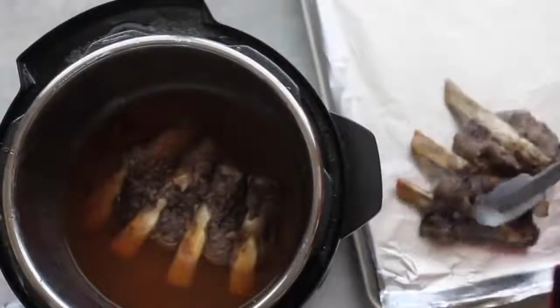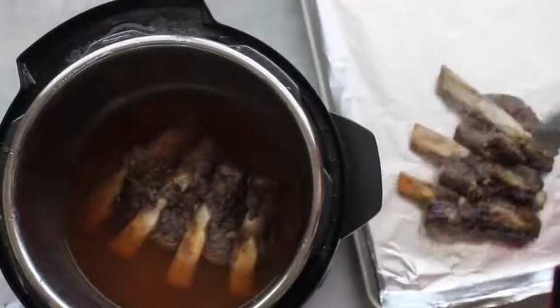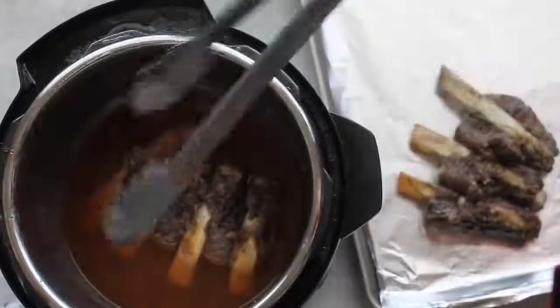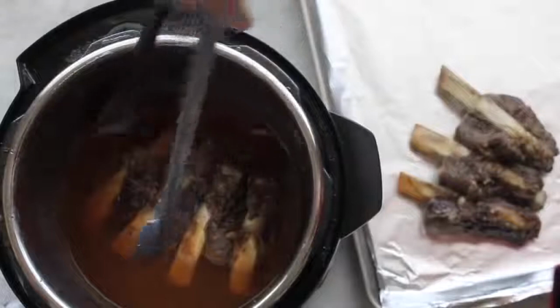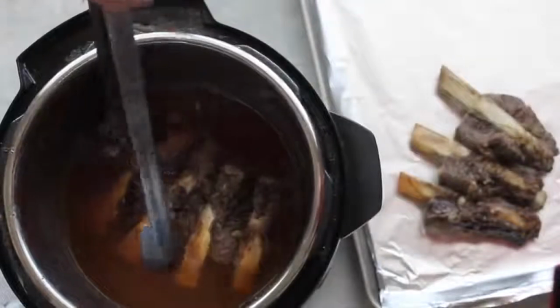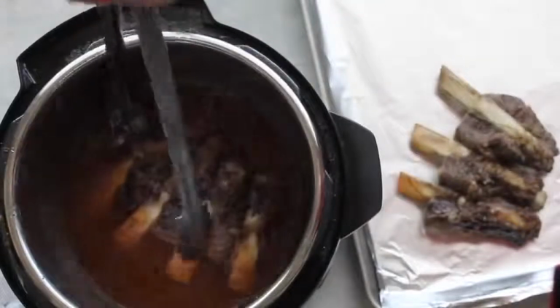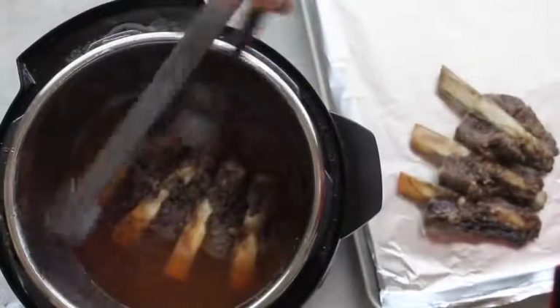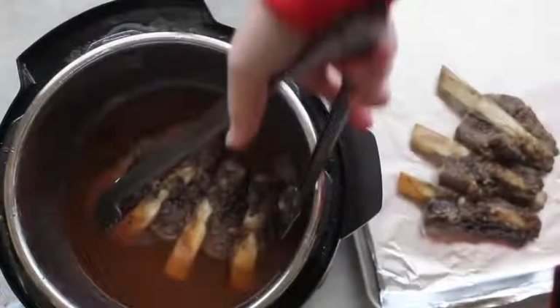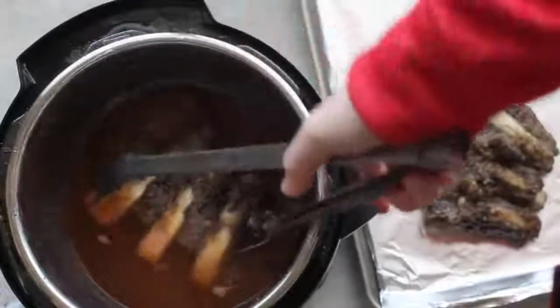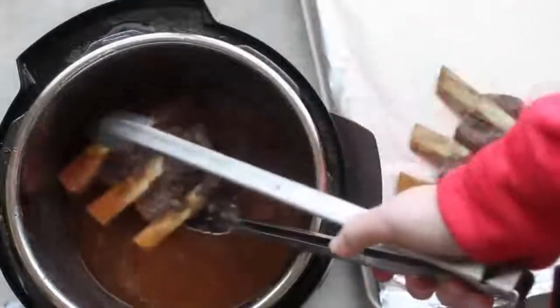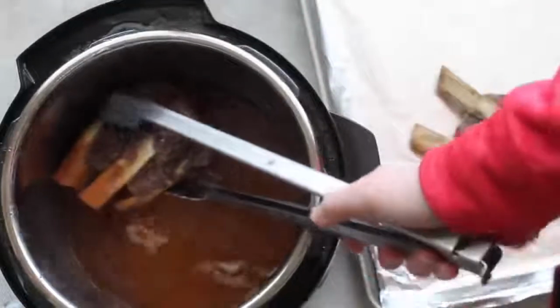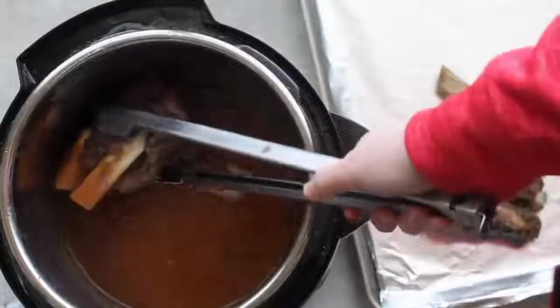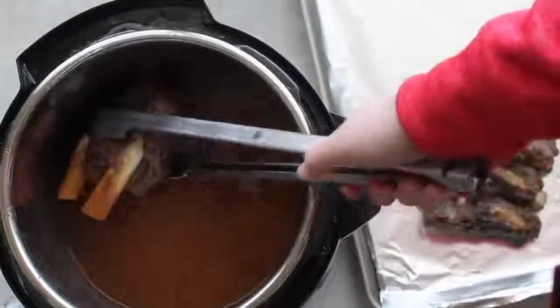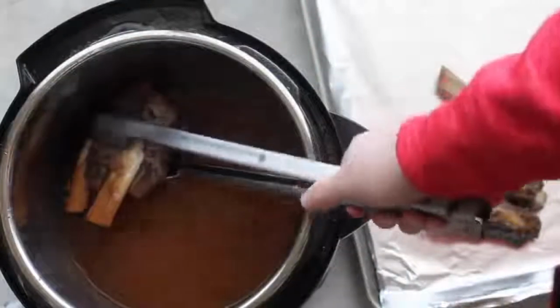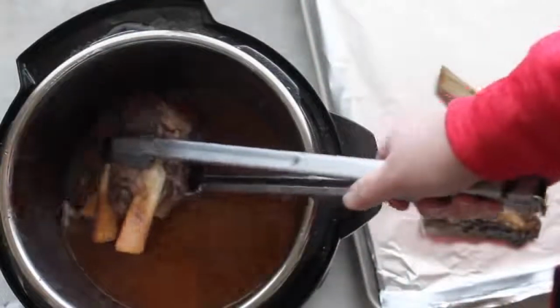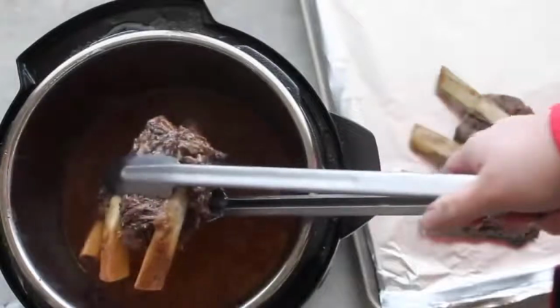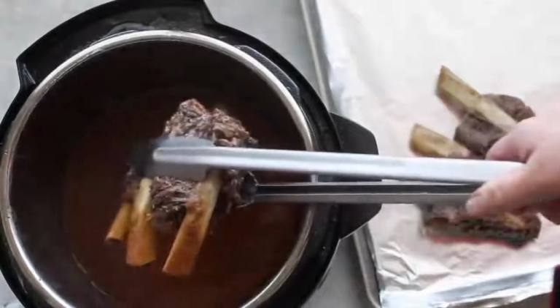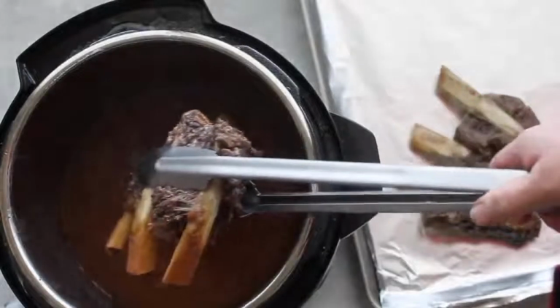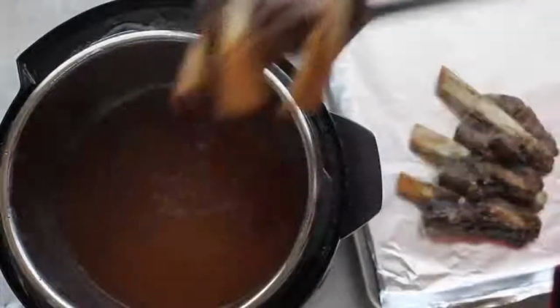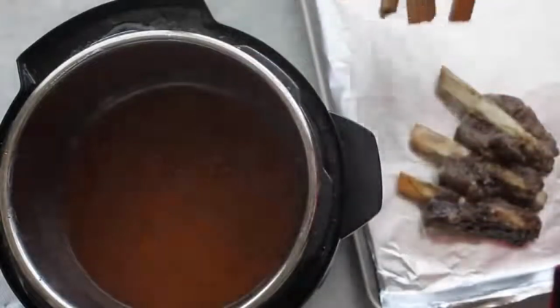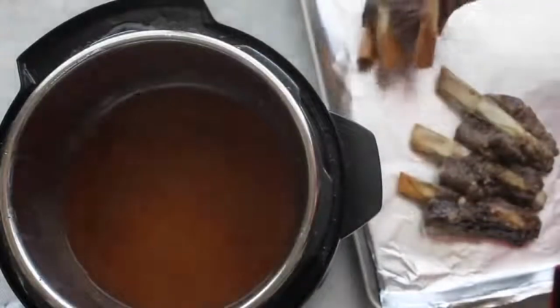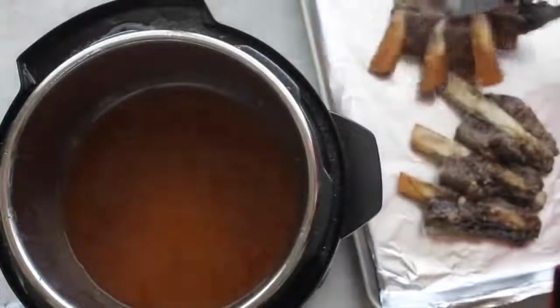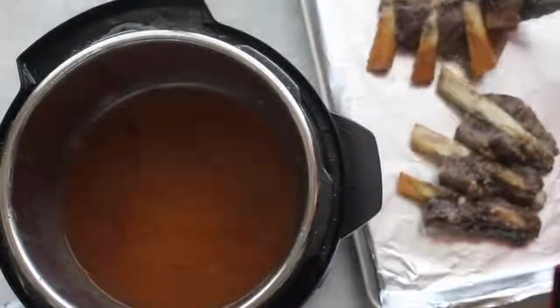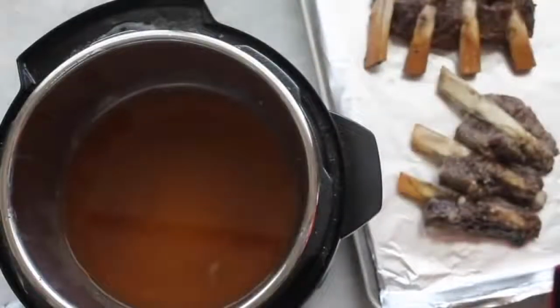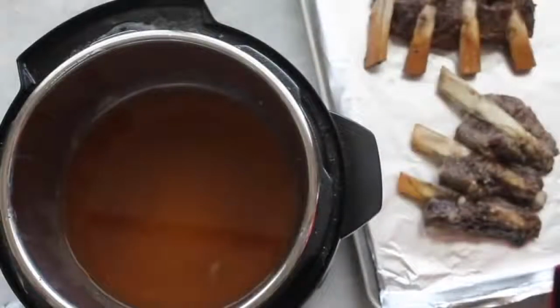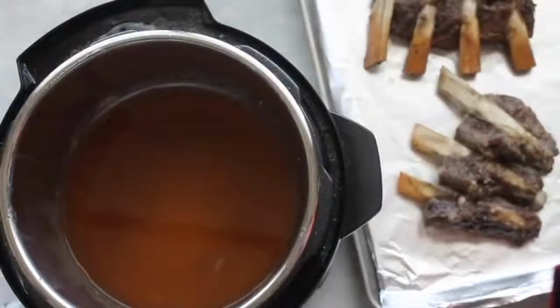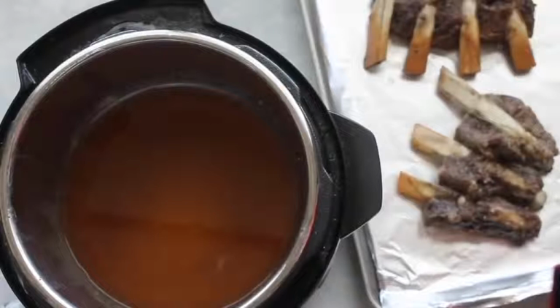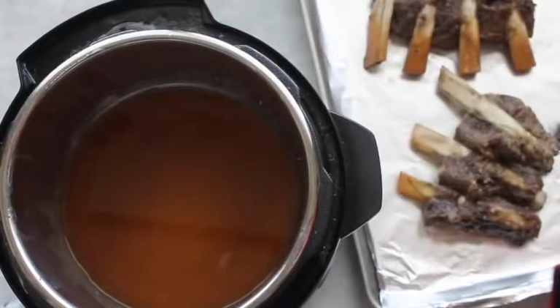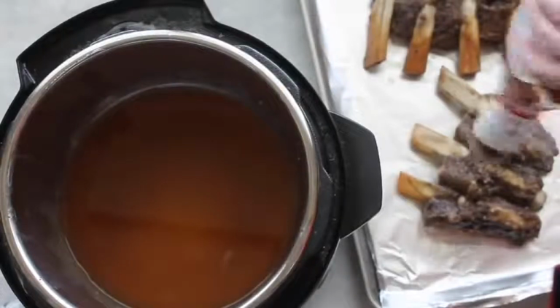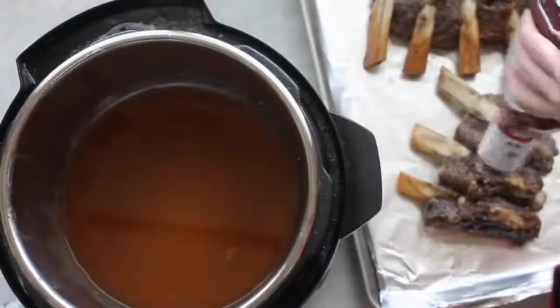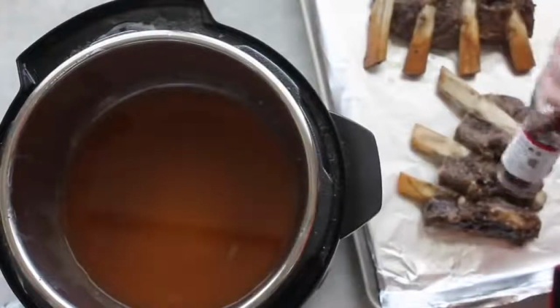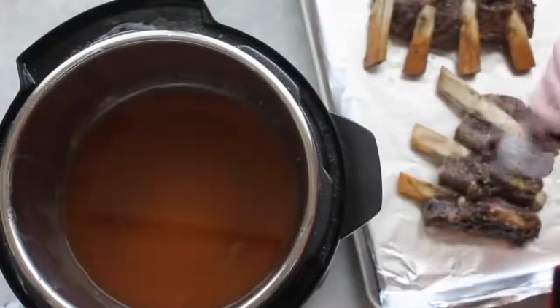I lined it with foil so cleanup is going to be a breeze. Before your instant pot is done cooking, go ahead and preheat your oven to broil — it'll be about 550 degrees or broil.